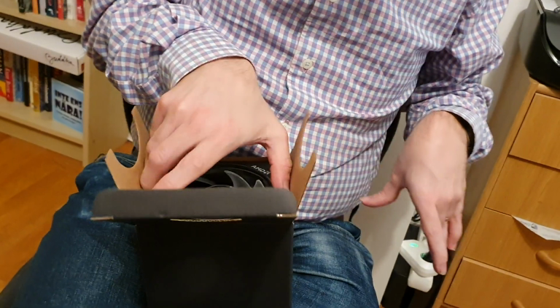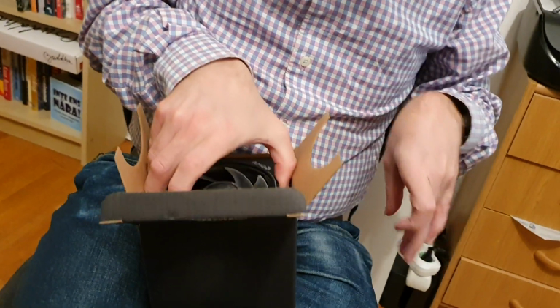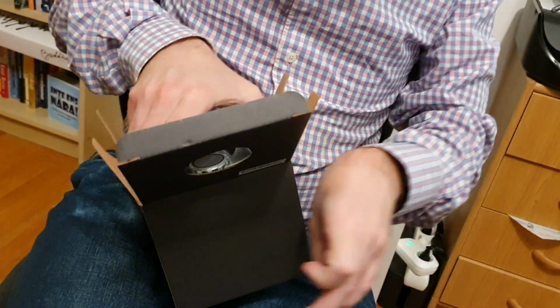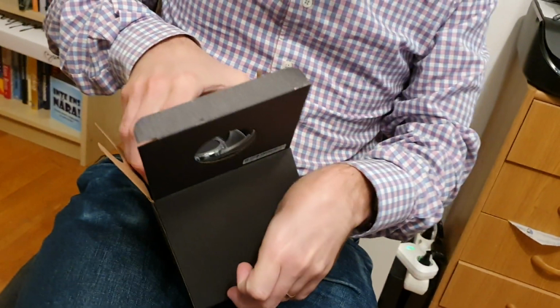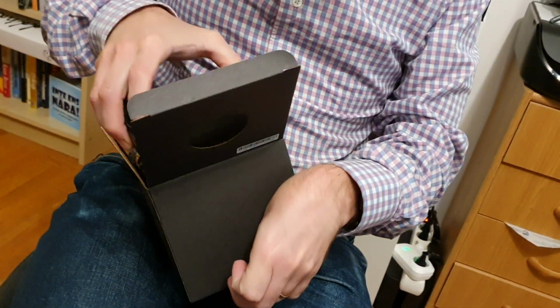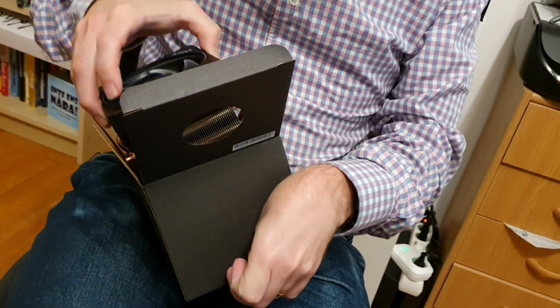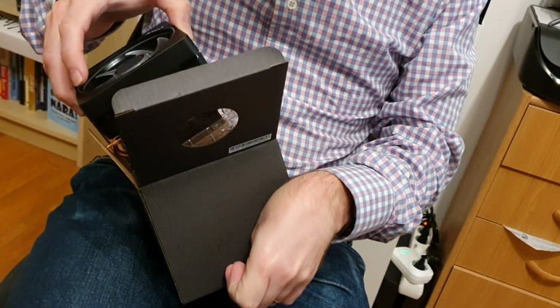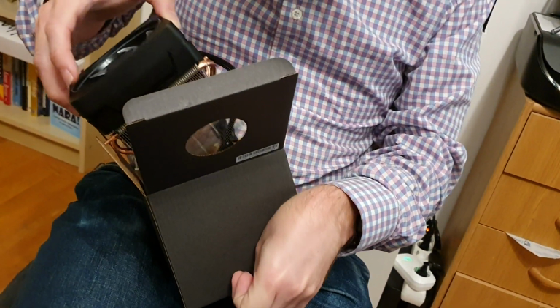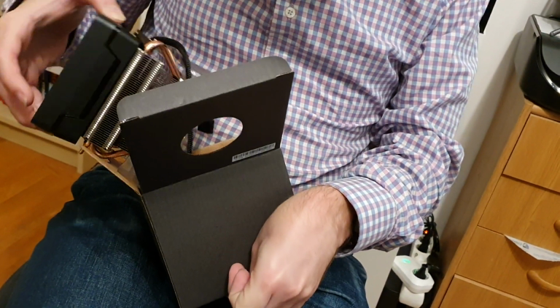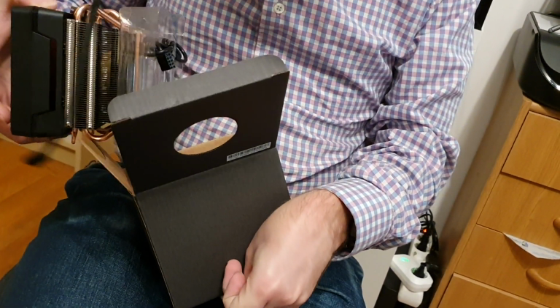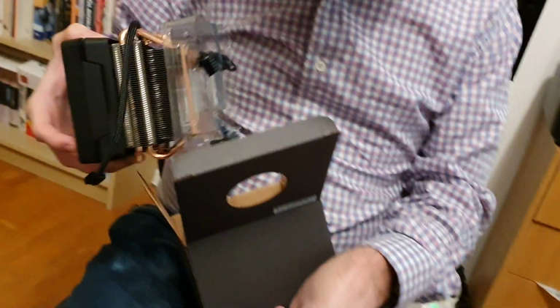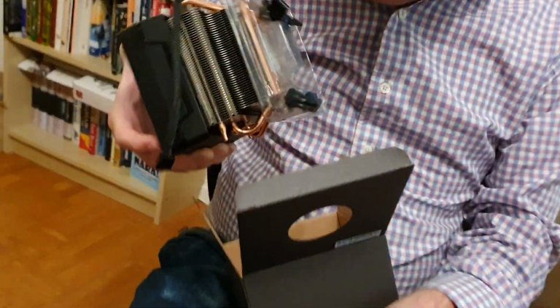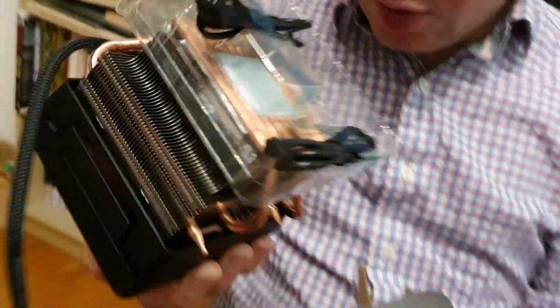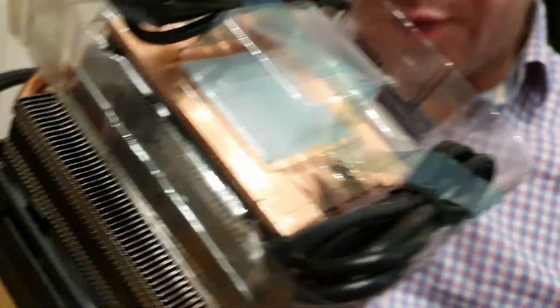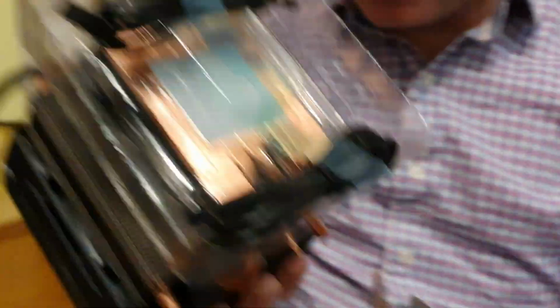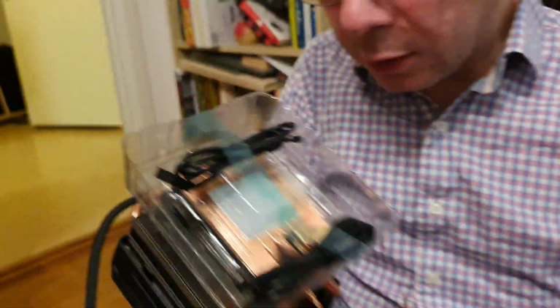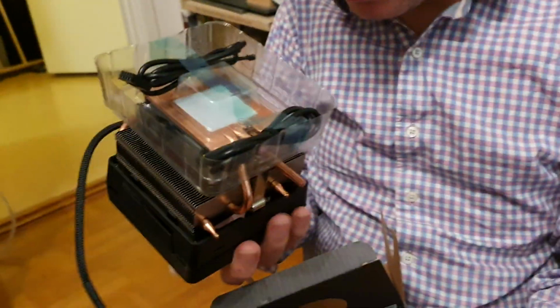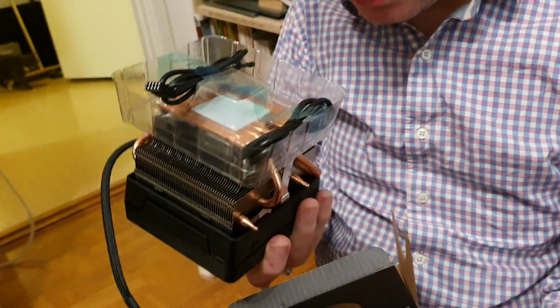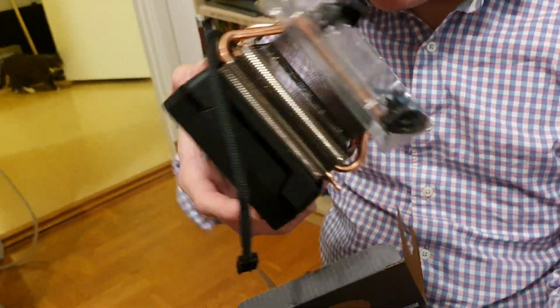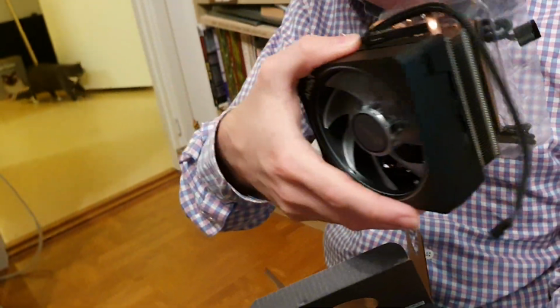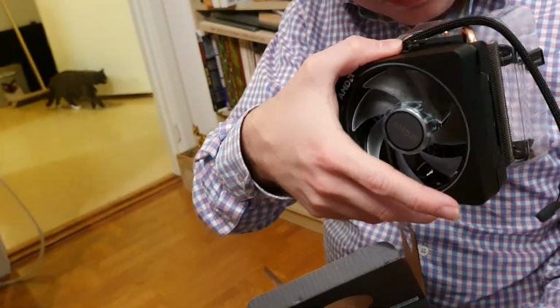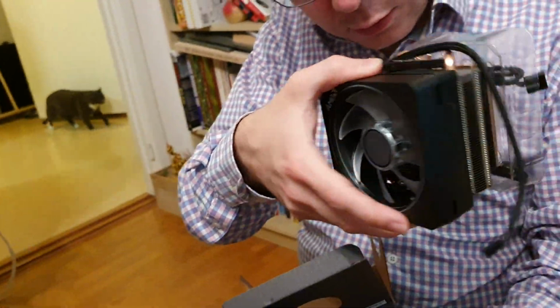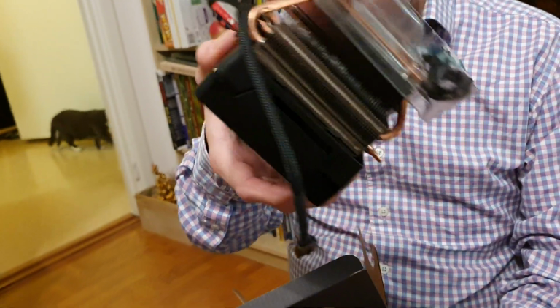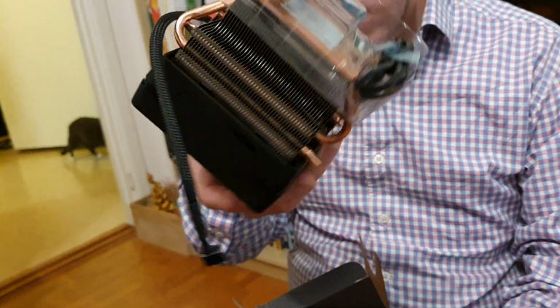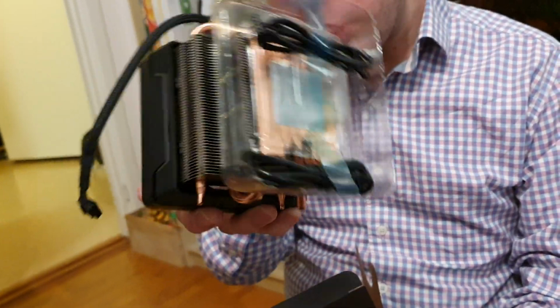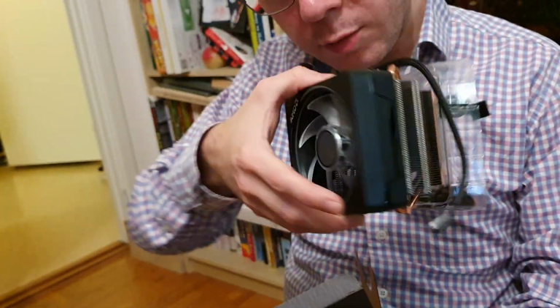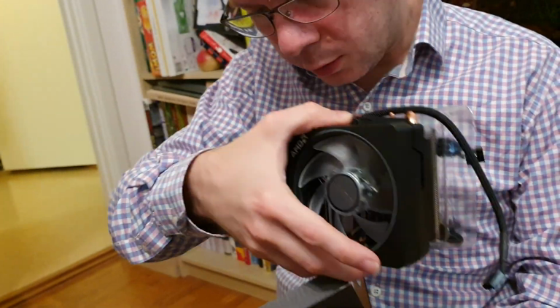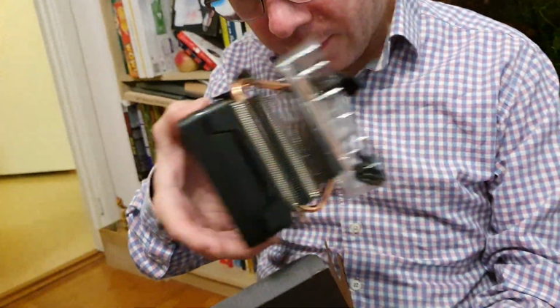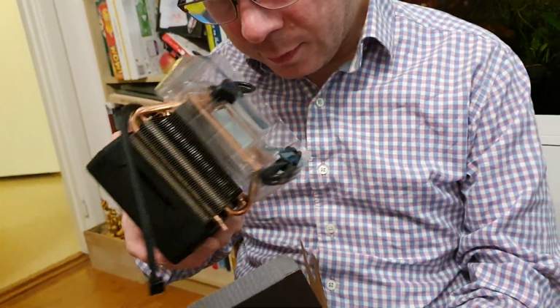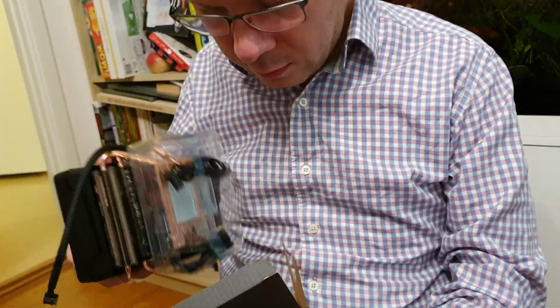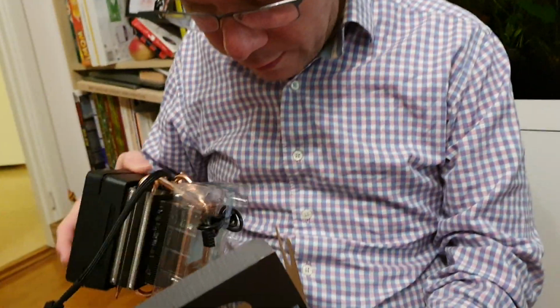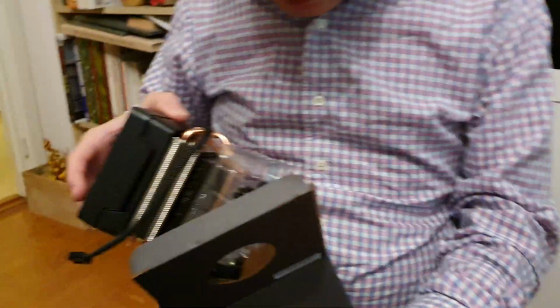Here is the actual cooler. I'm not going to take the bottom part off because there's thermal paste and stuff on it. So this is what you get in the box — it's kind of beefy and nice.